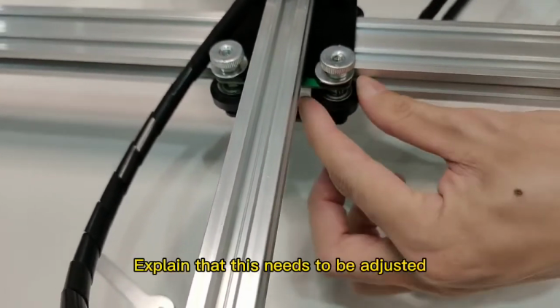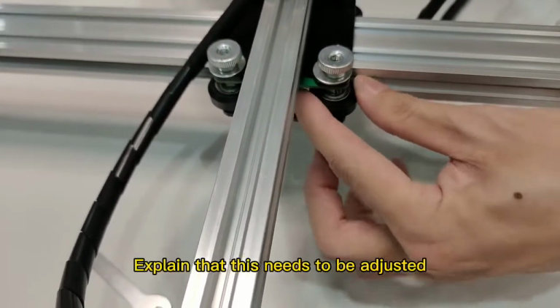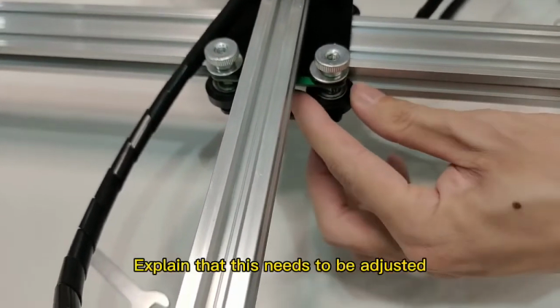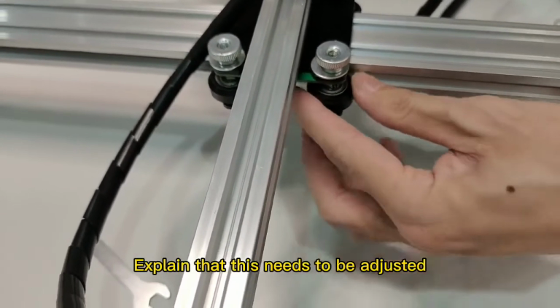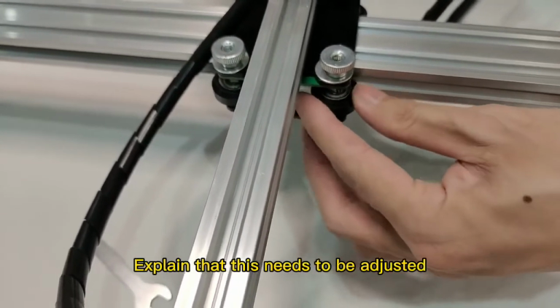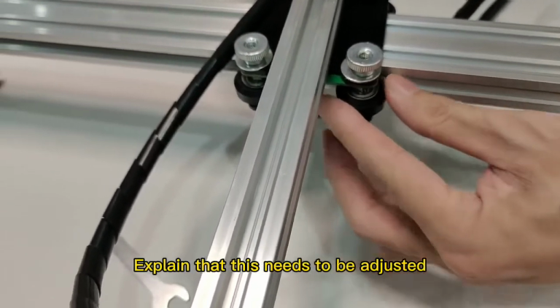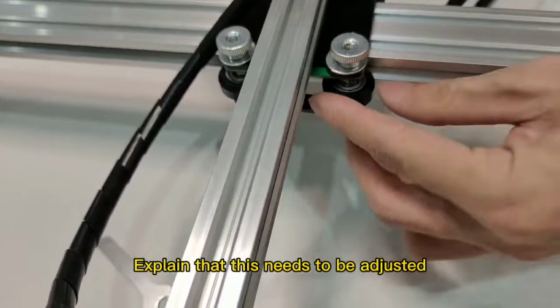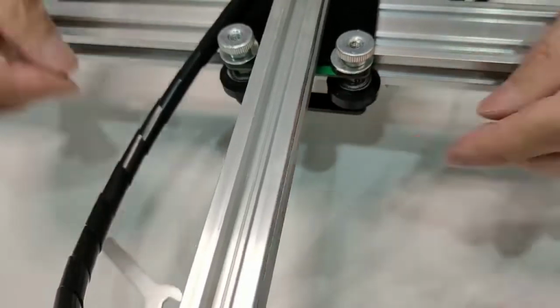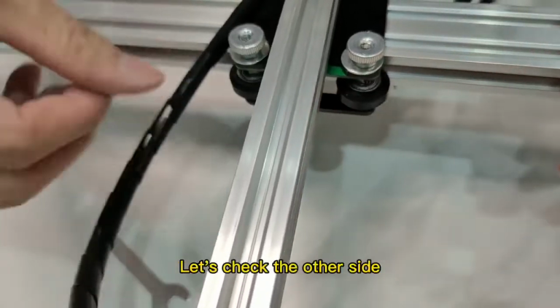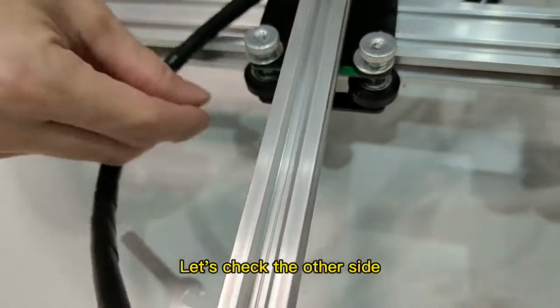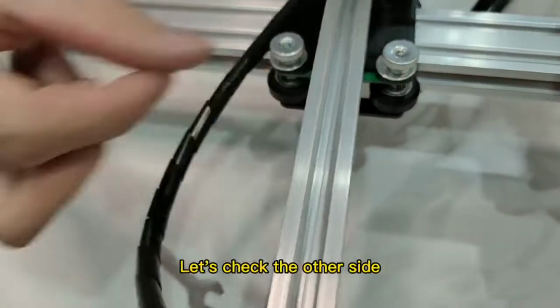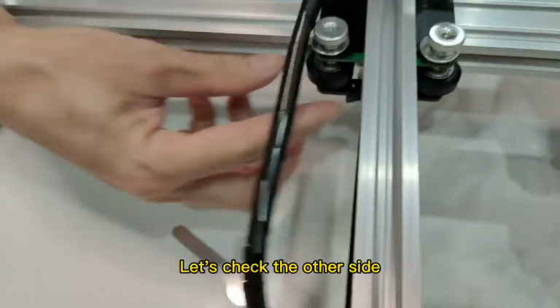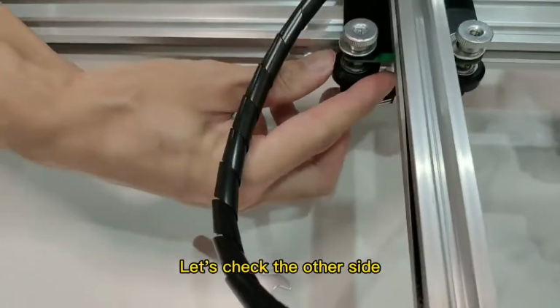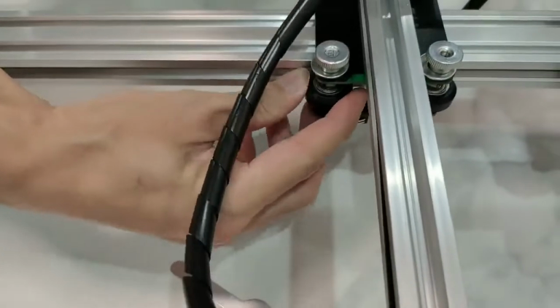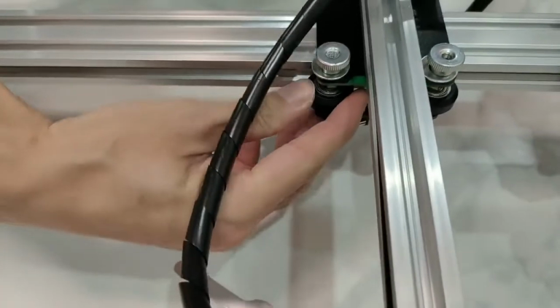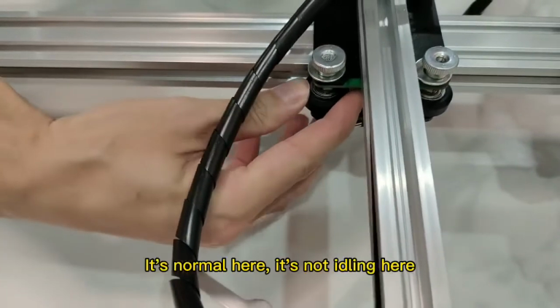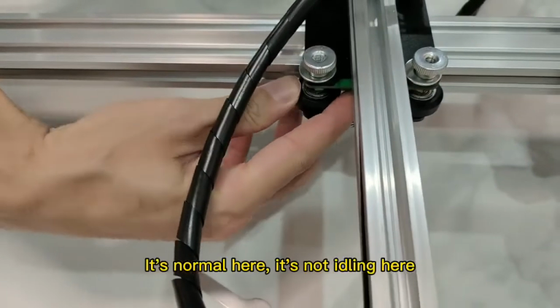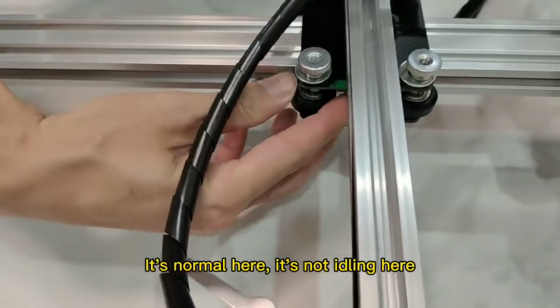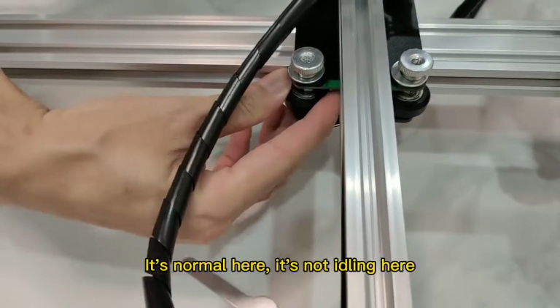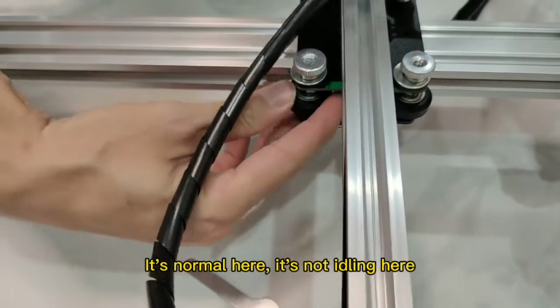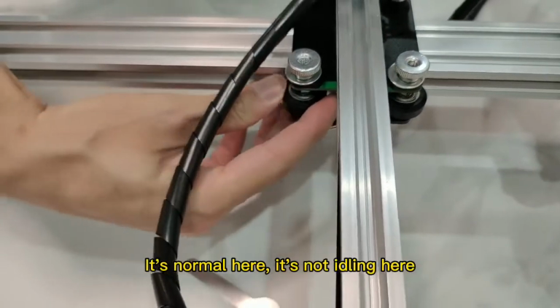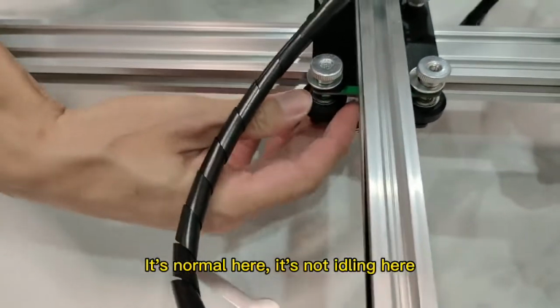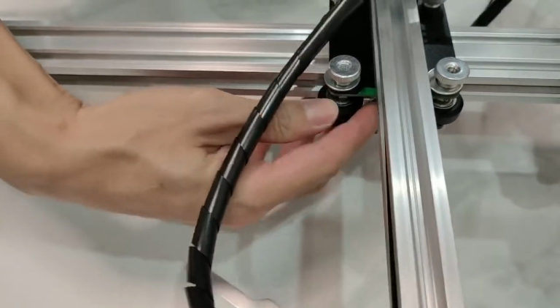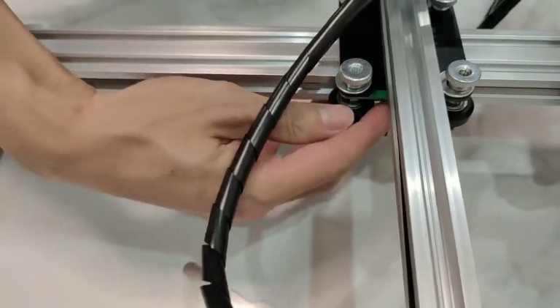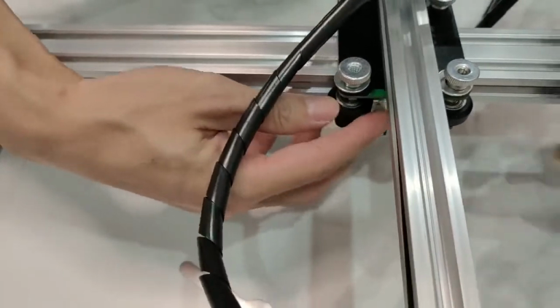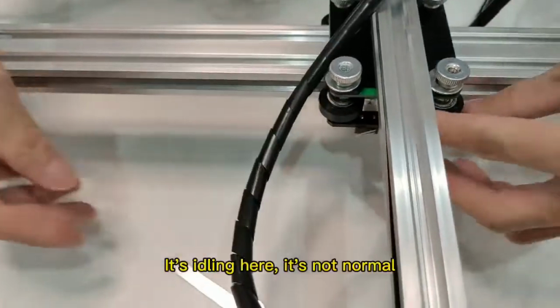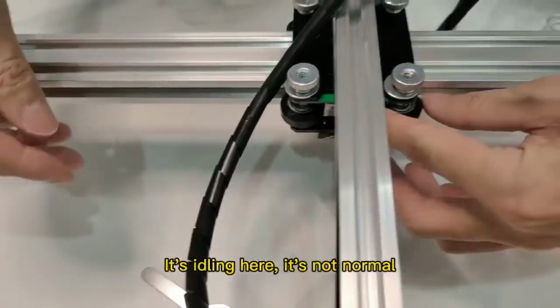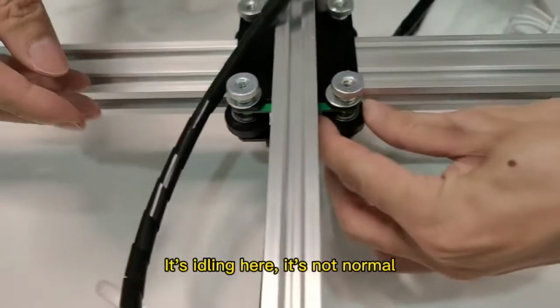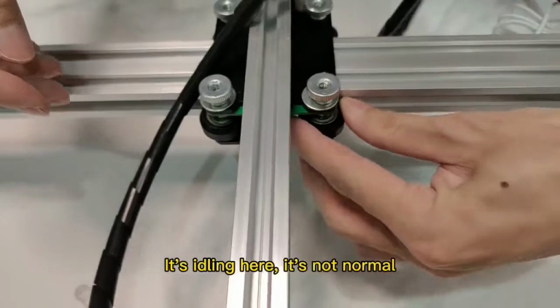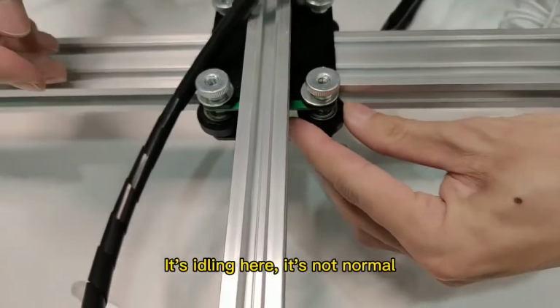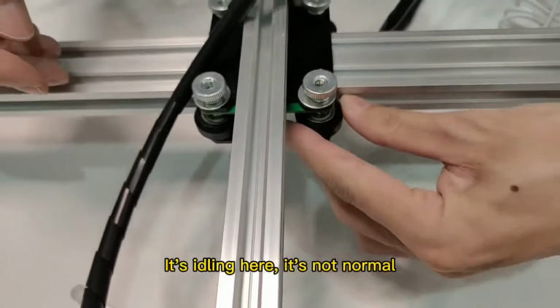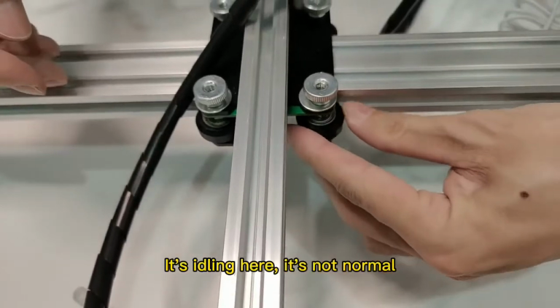This needs to be adjusted. Let's check the other side. It's normal here. It's not idling here. It's idling here. It's not normal.